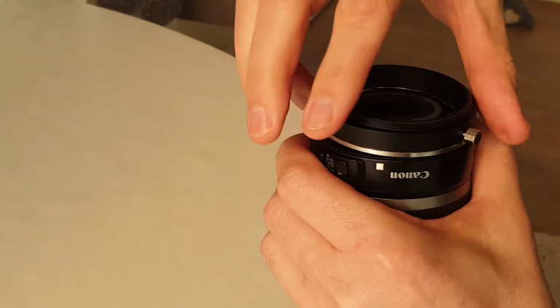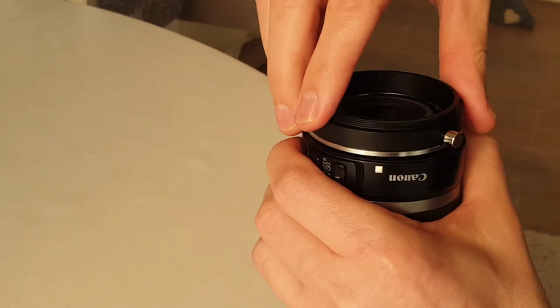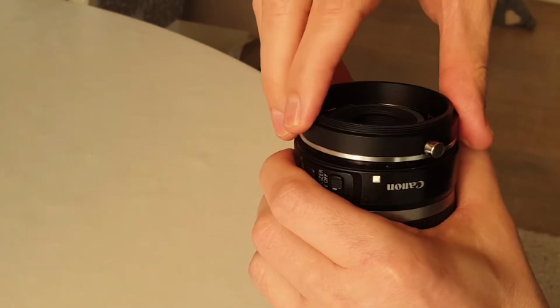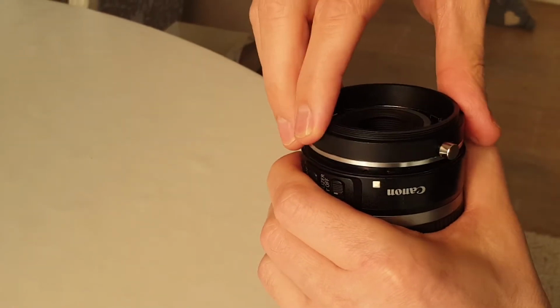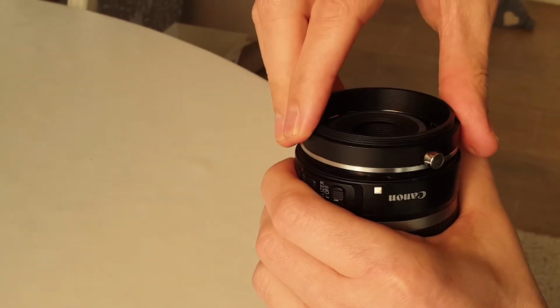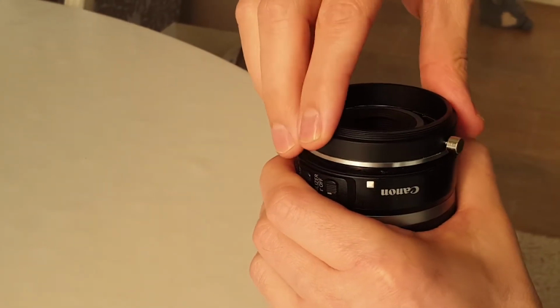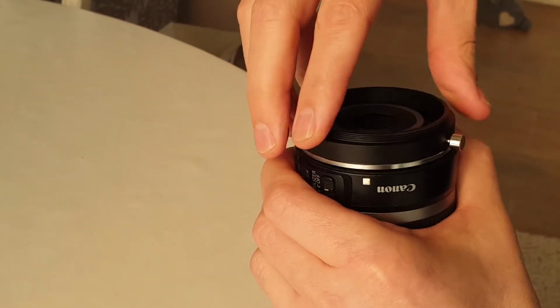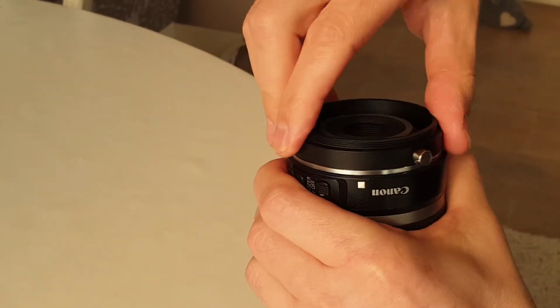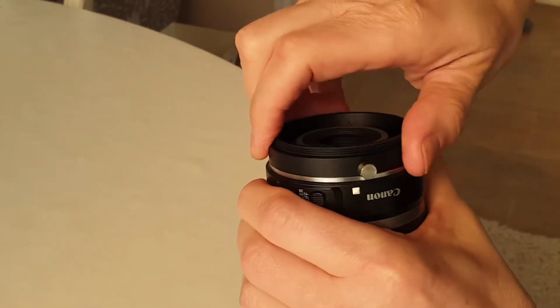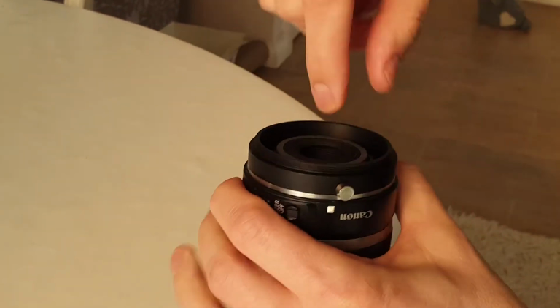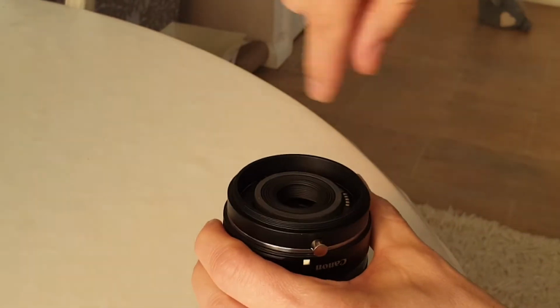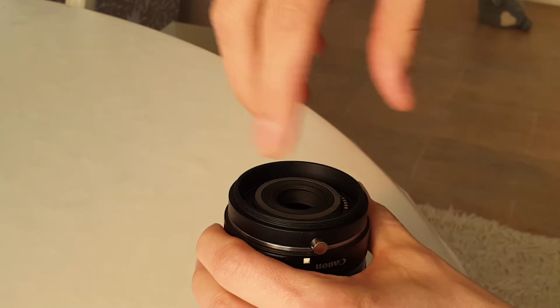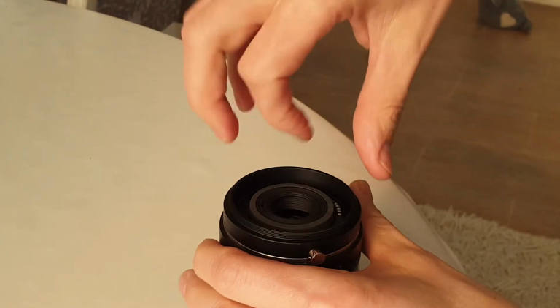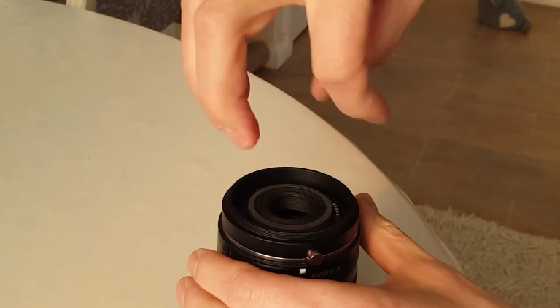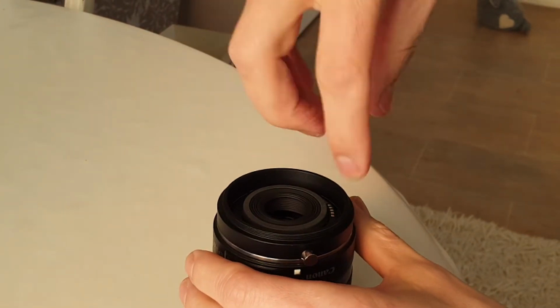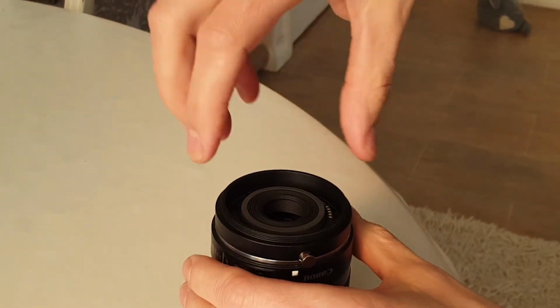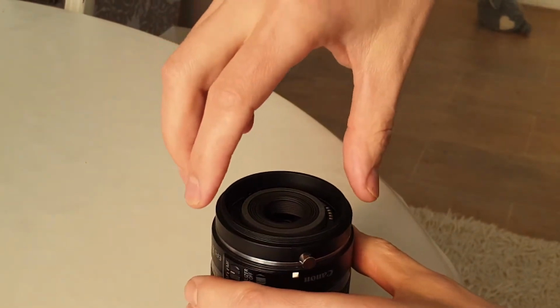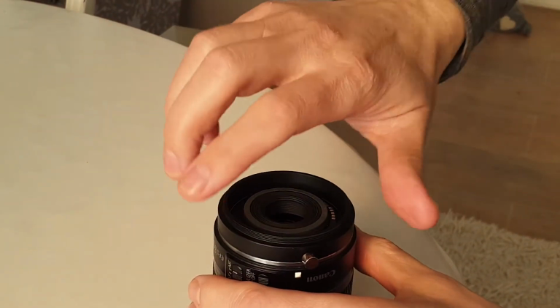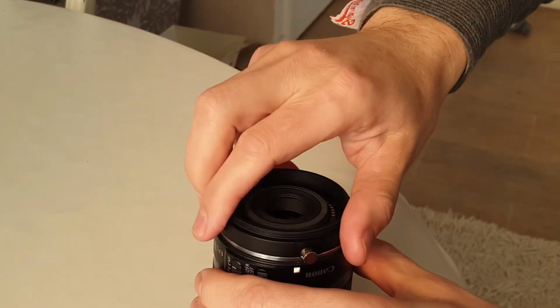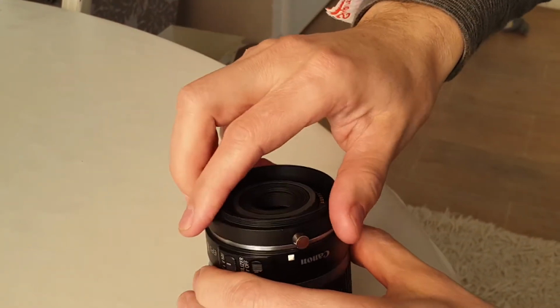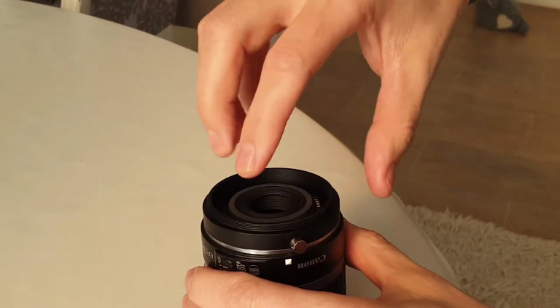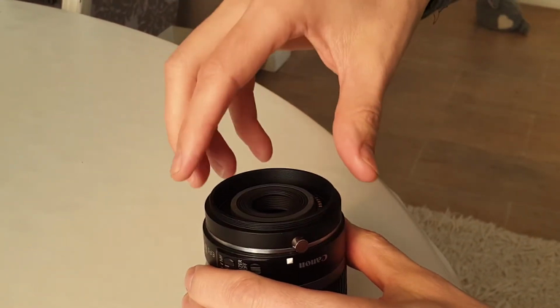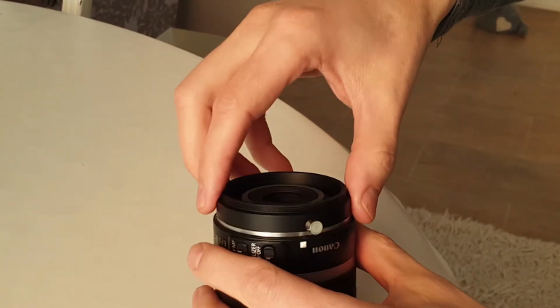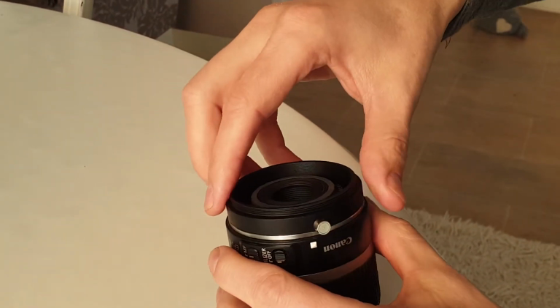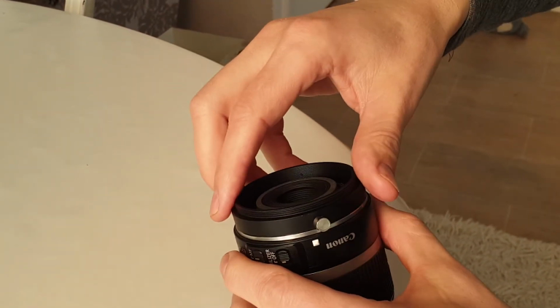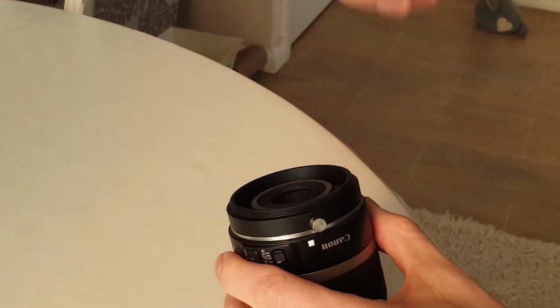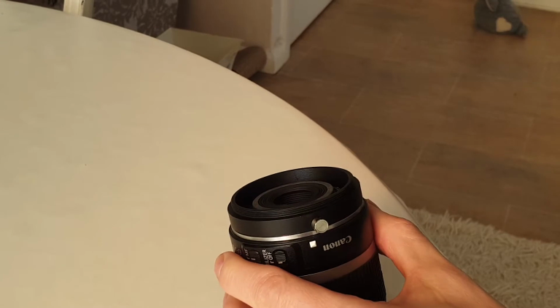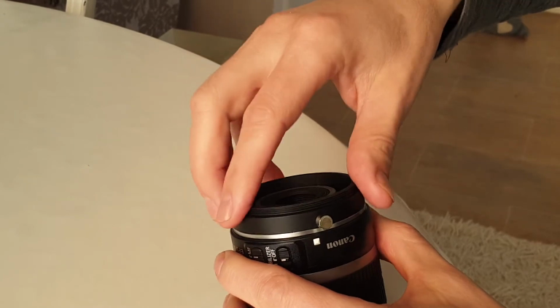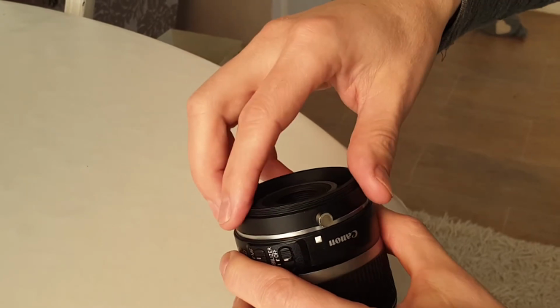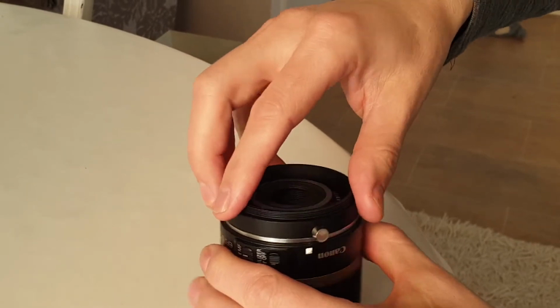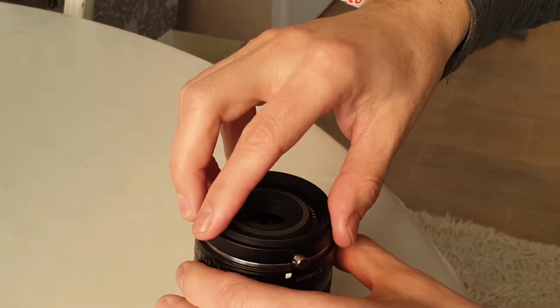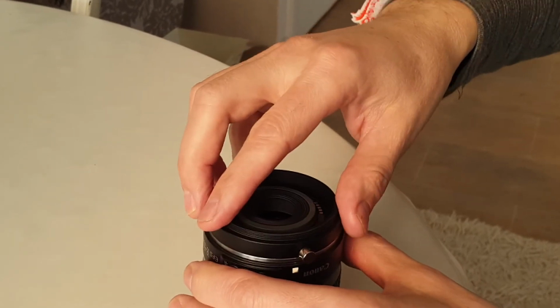You might have noticed that I removed the top part, which easily unscrews, so it's easier to do it. Just dust this part and then screw it back. Thank you.